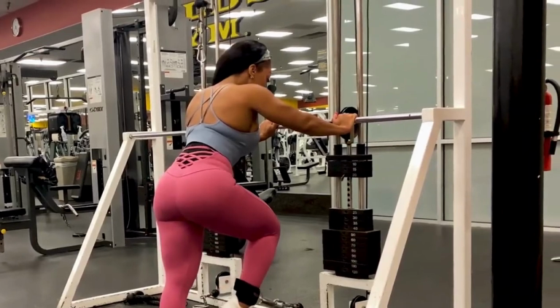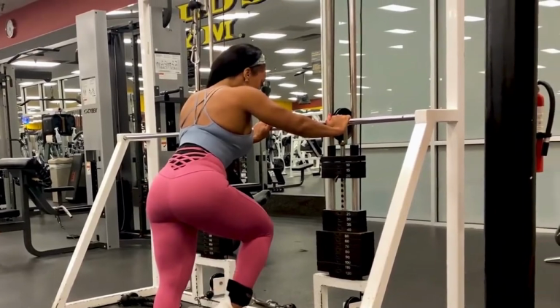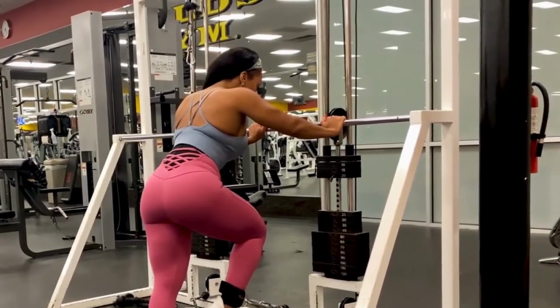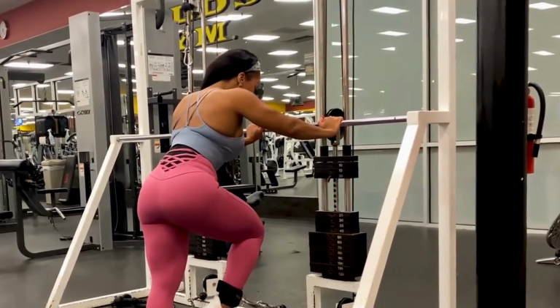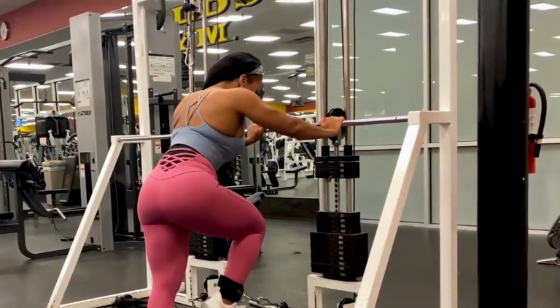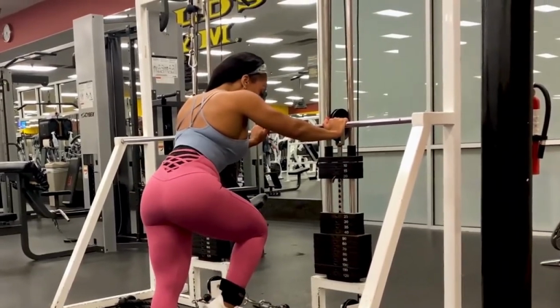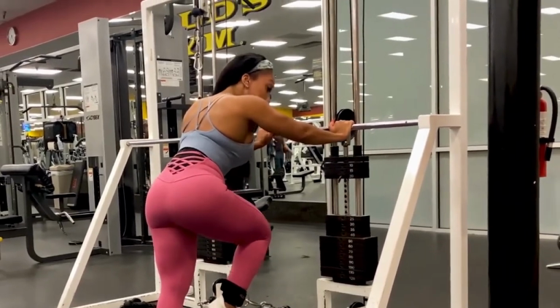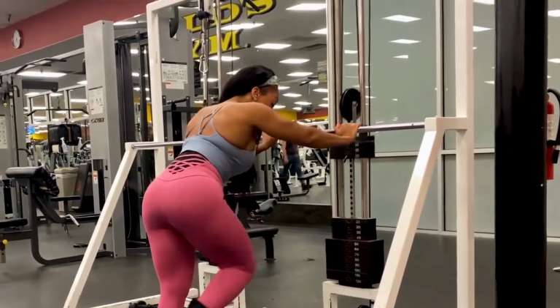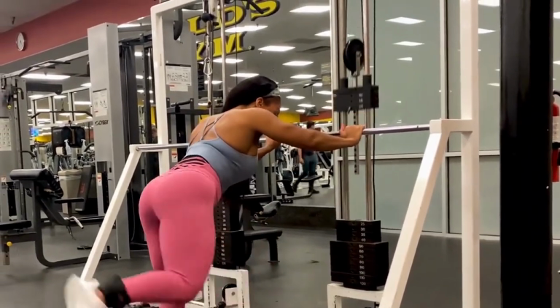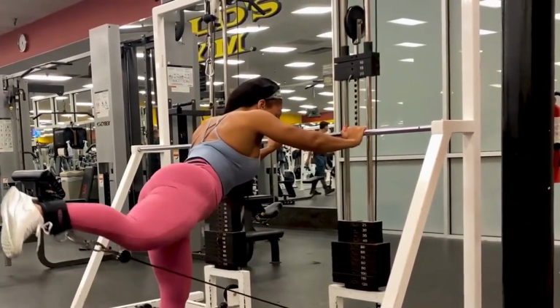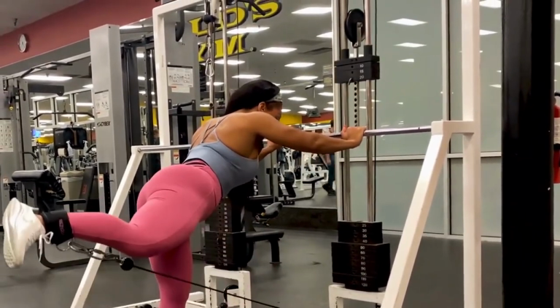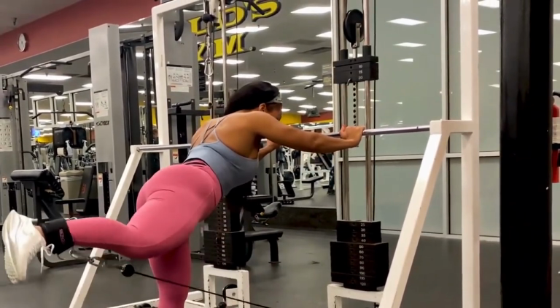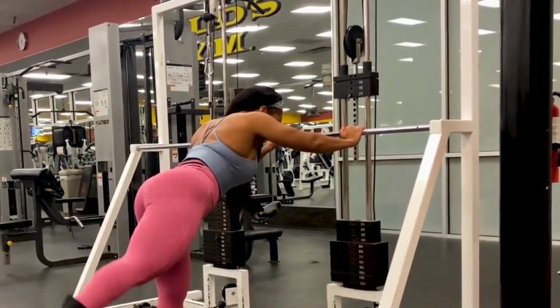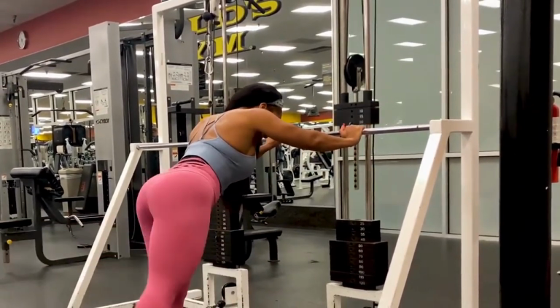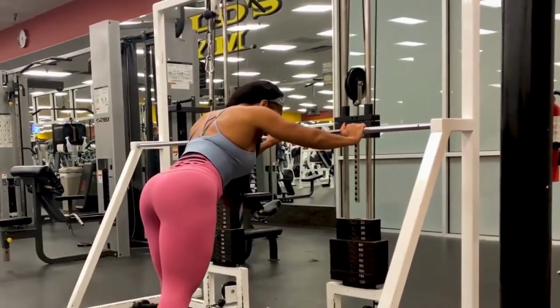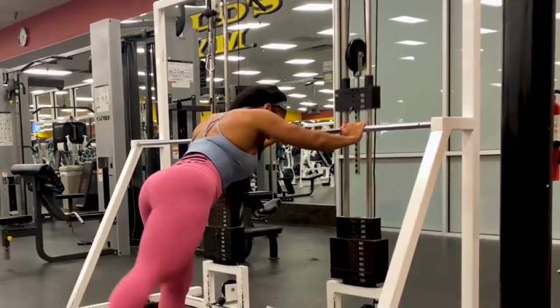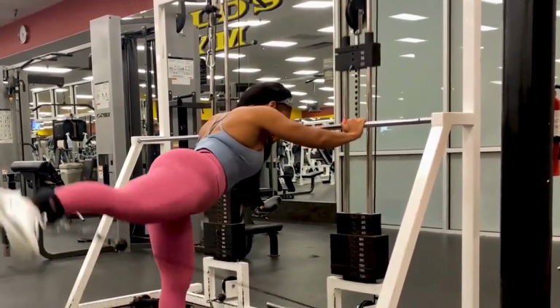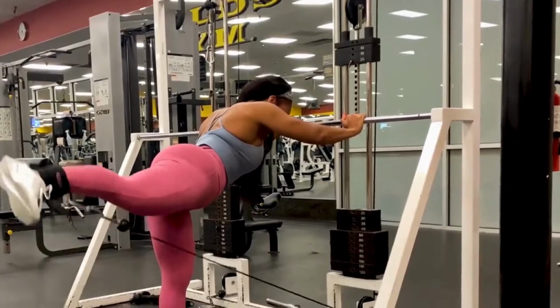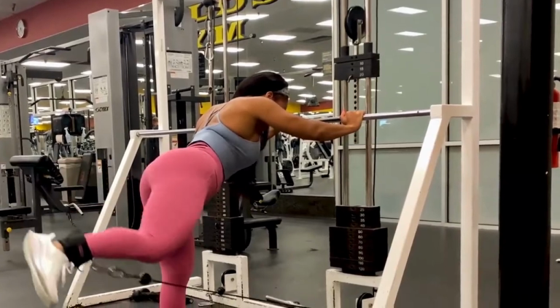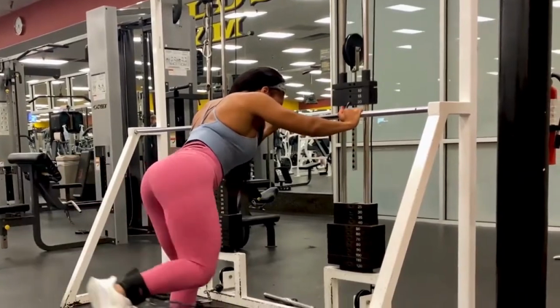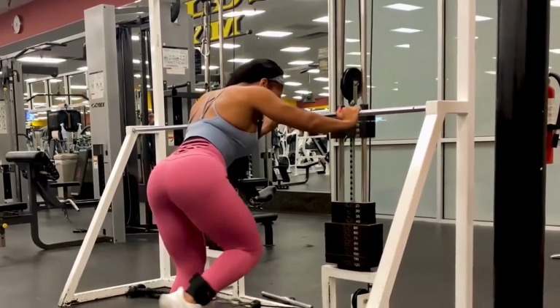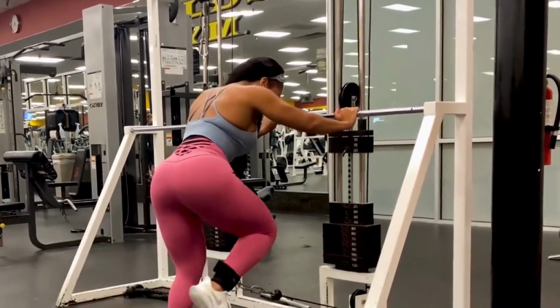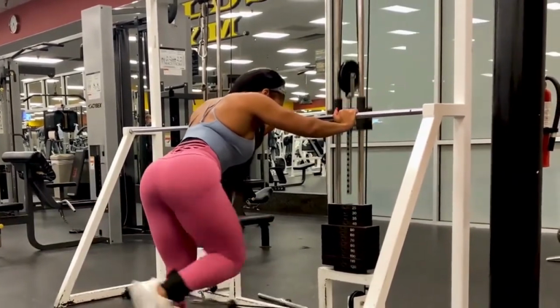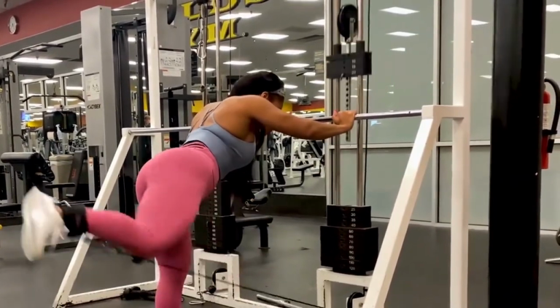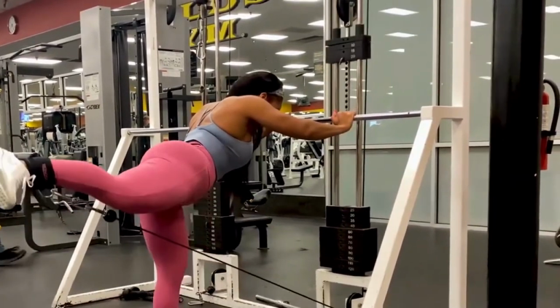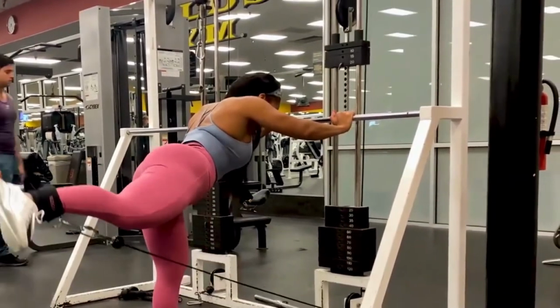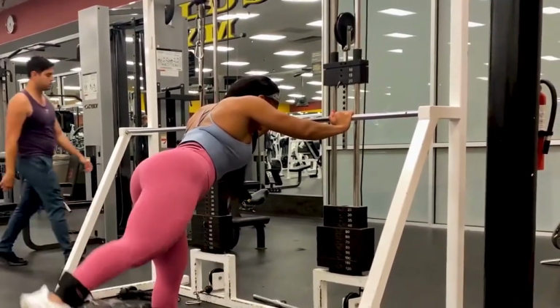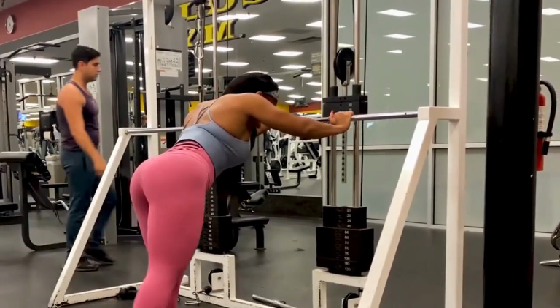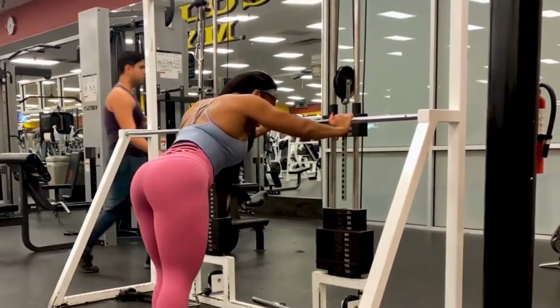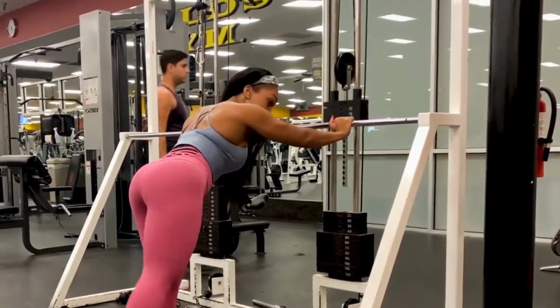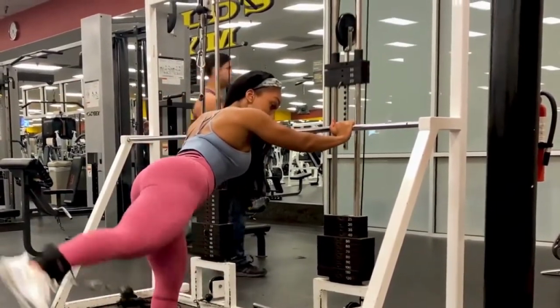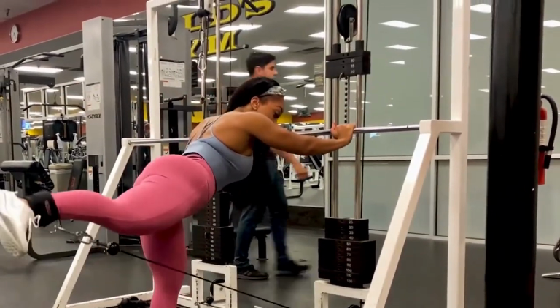You're going to start, bring it in, kick your back, kick it down, lift it up. Bring it in, kick your back, kick it down, lift it up.